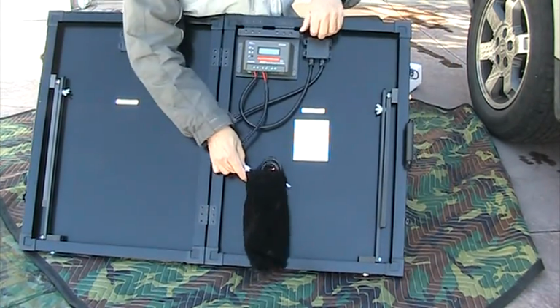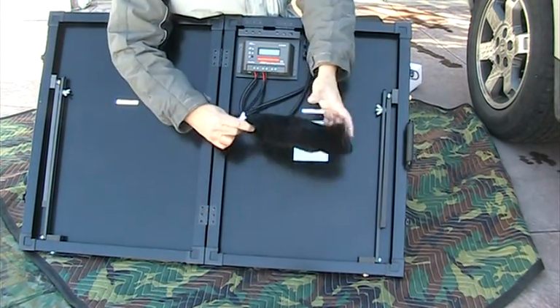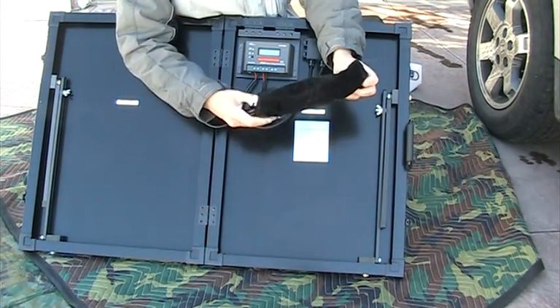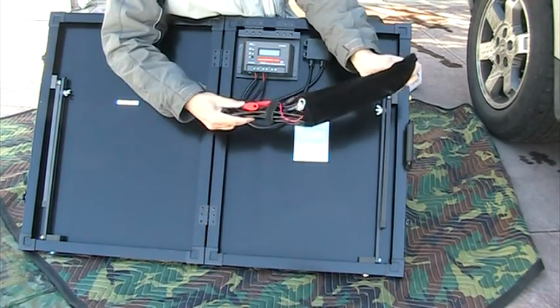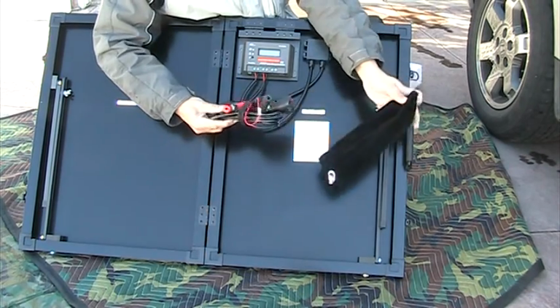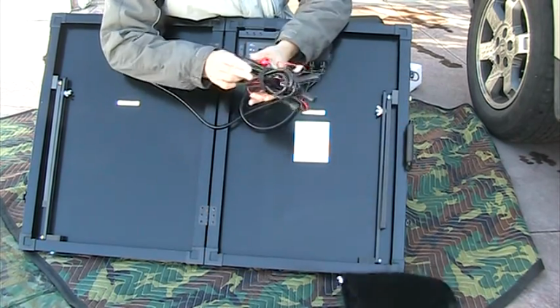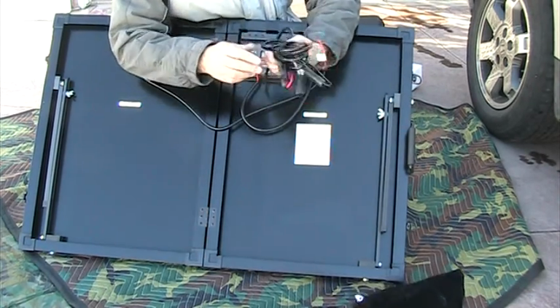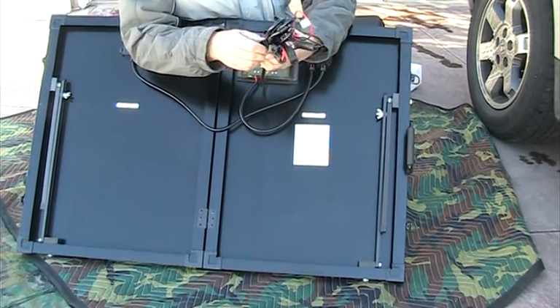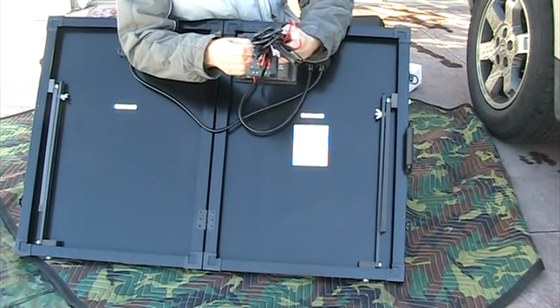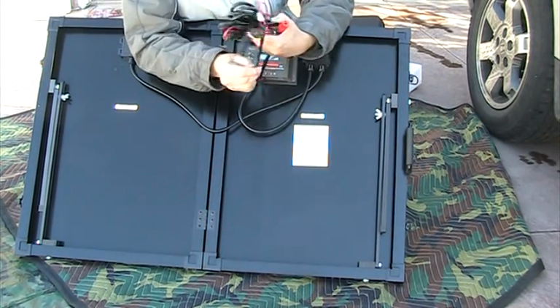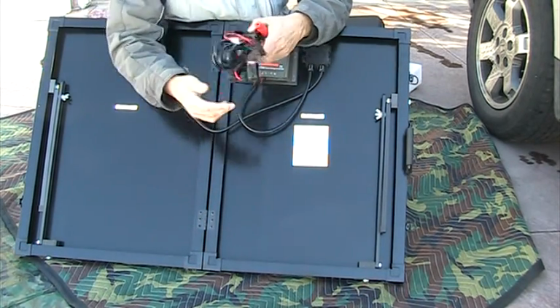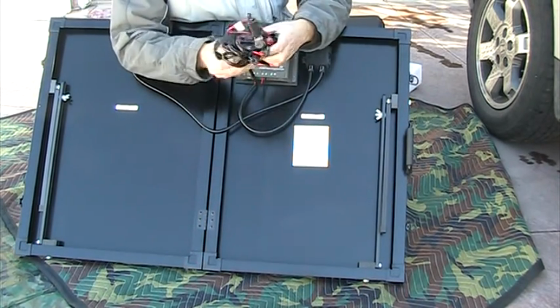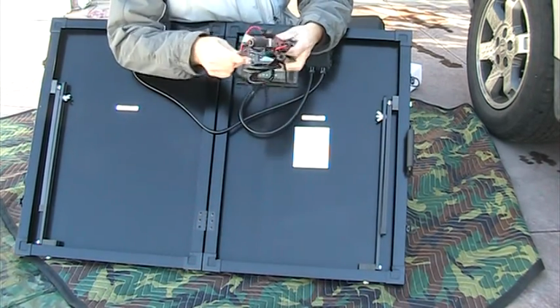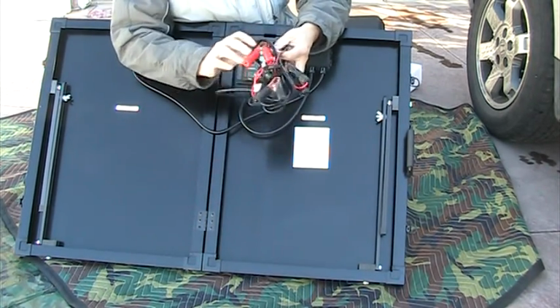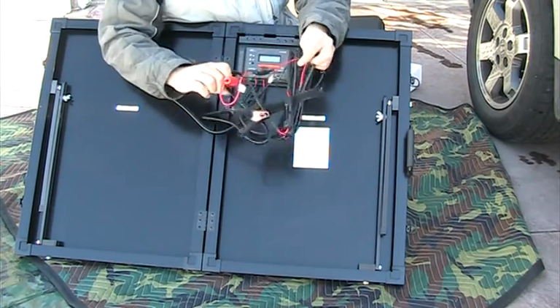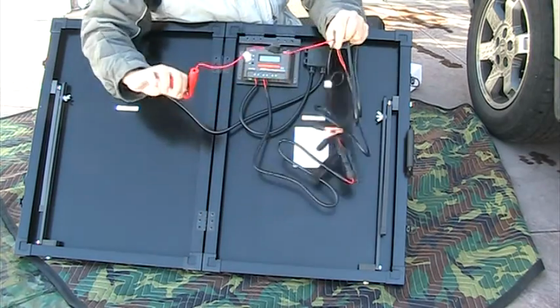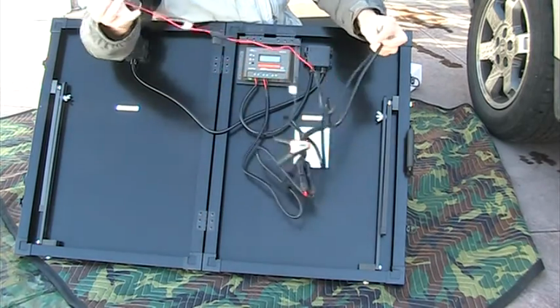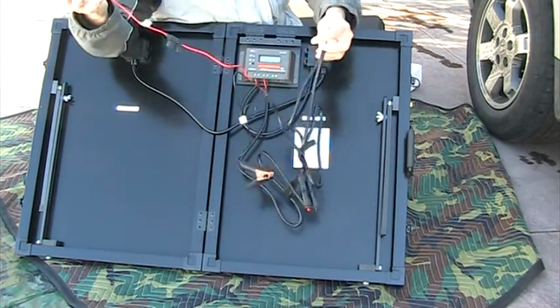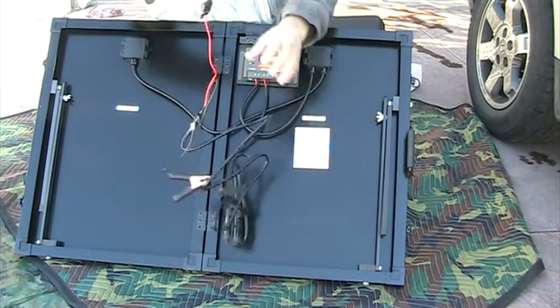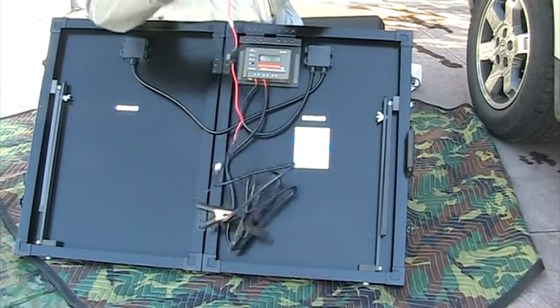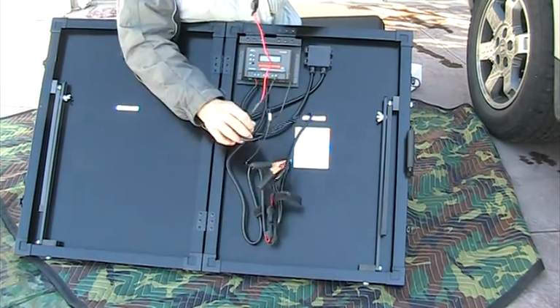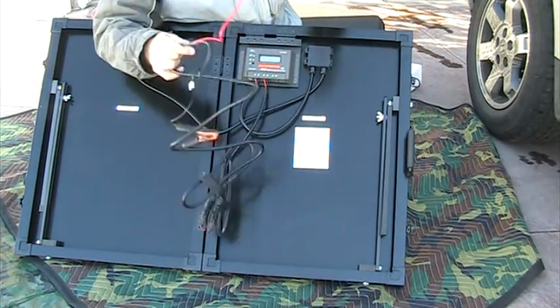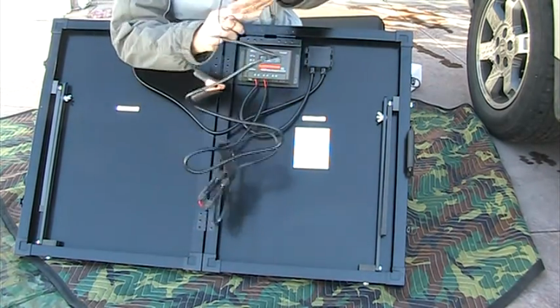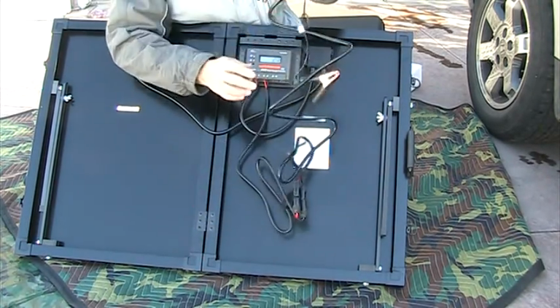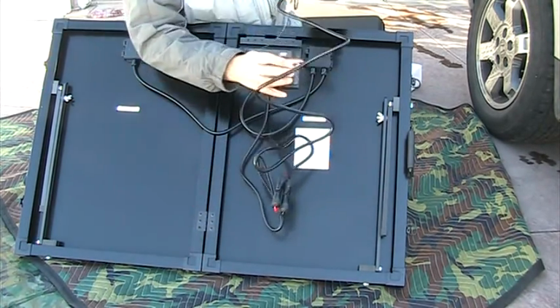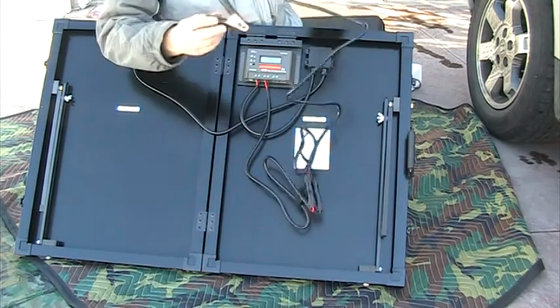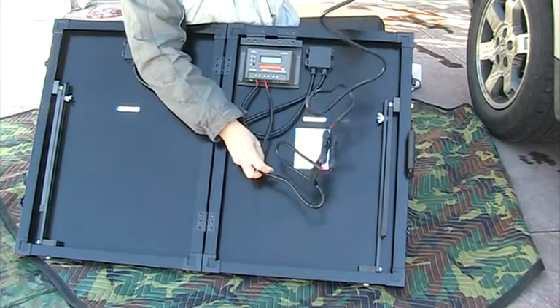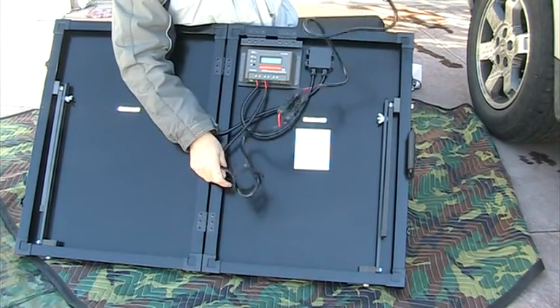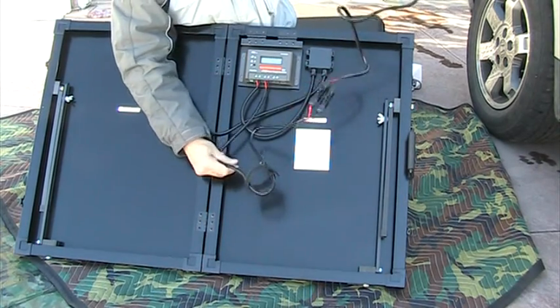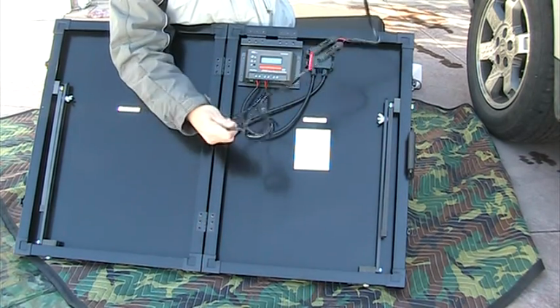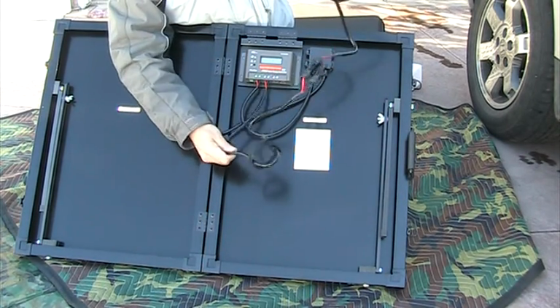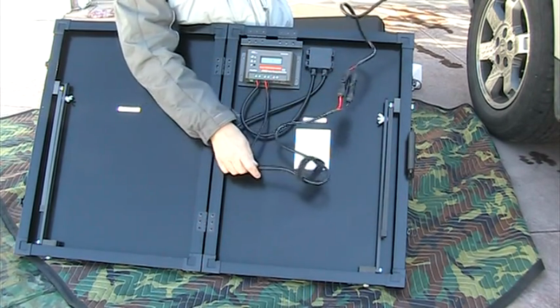It also comes with this cord to hook up to the battery. But this is what I think is the major problem with this thing — this cord is very short.